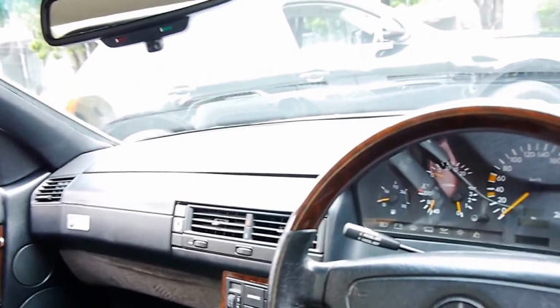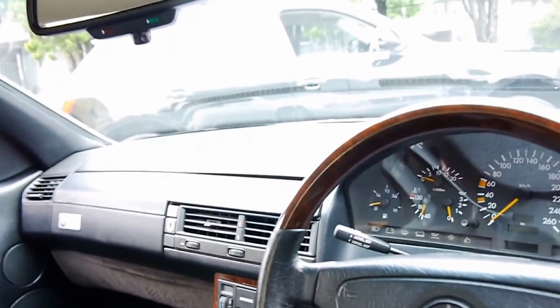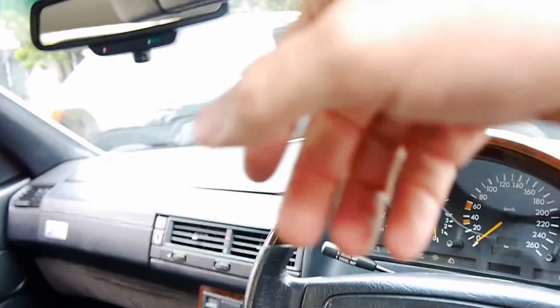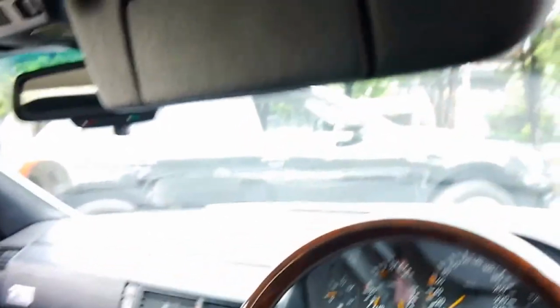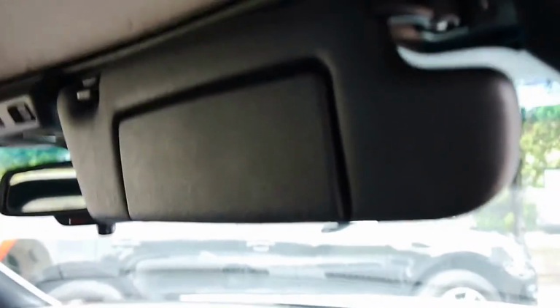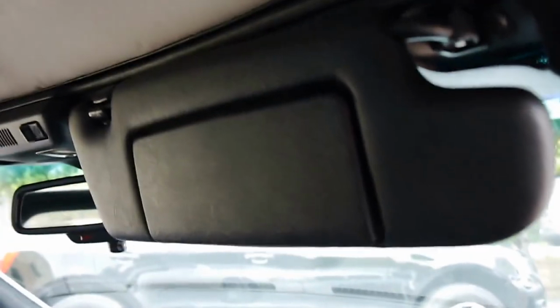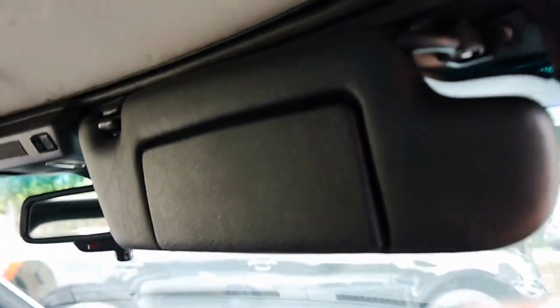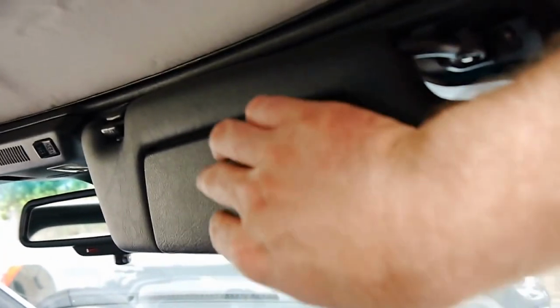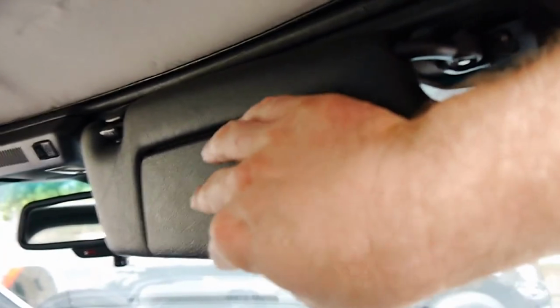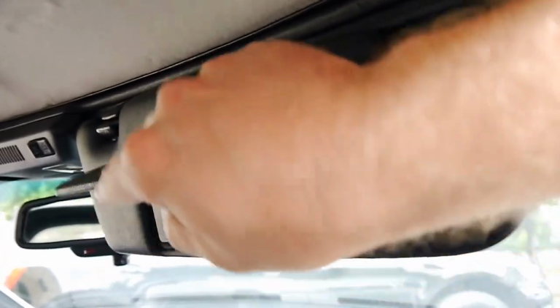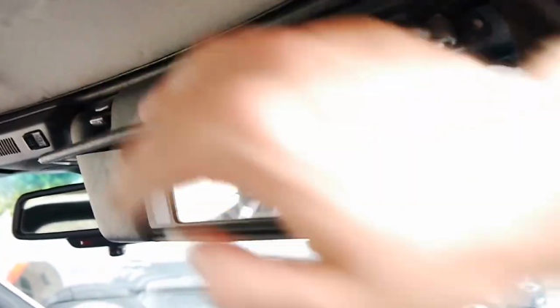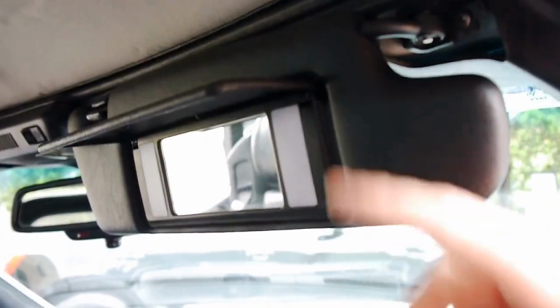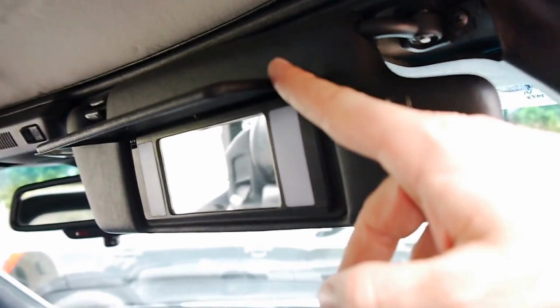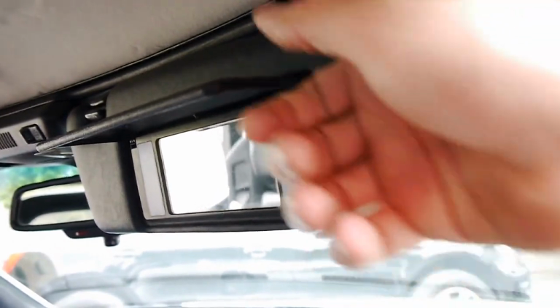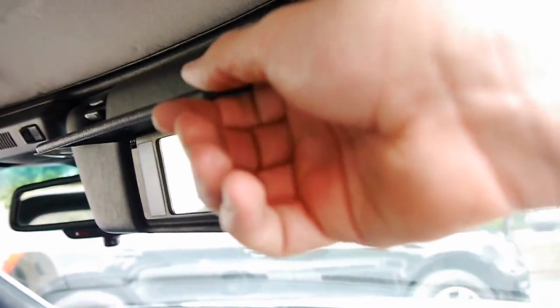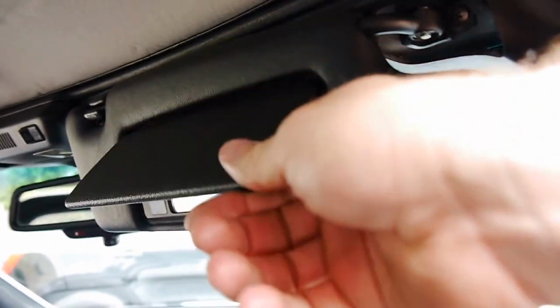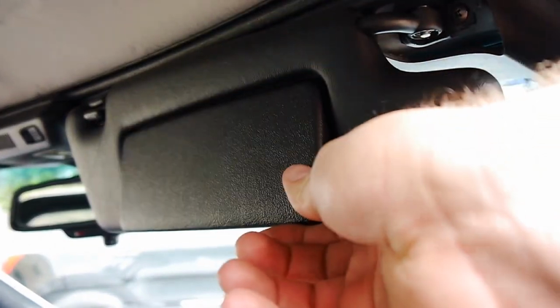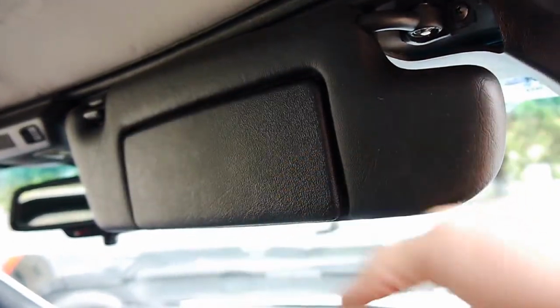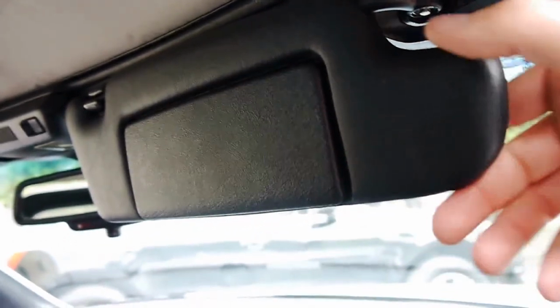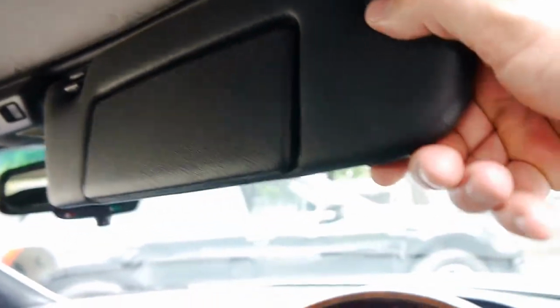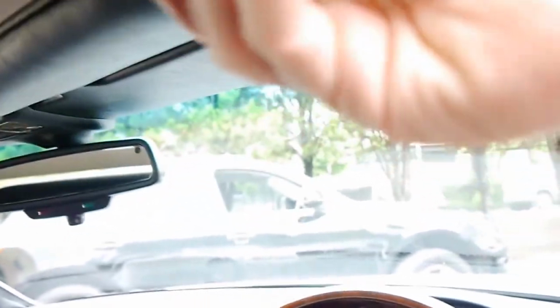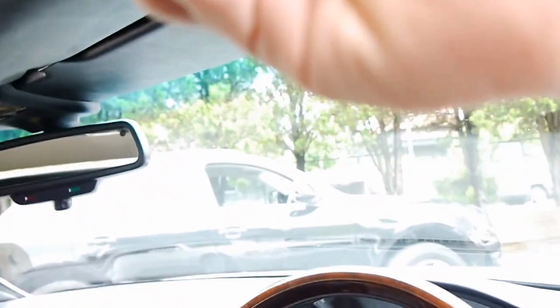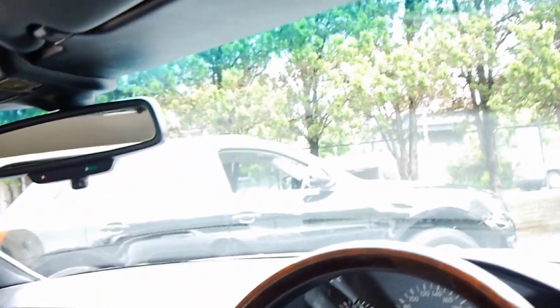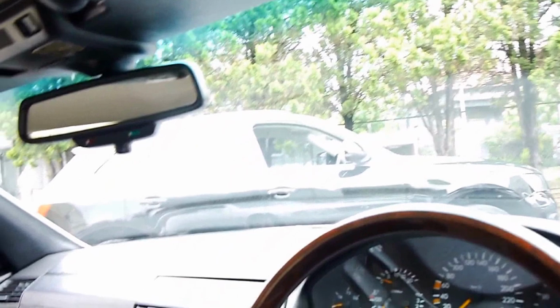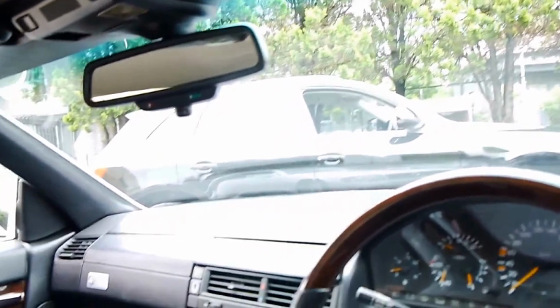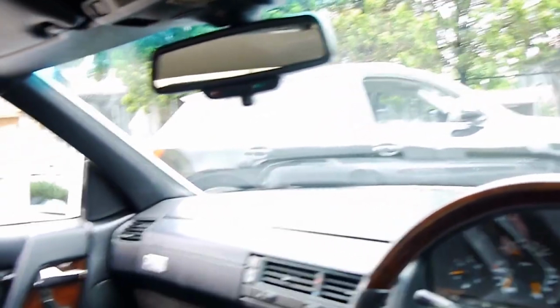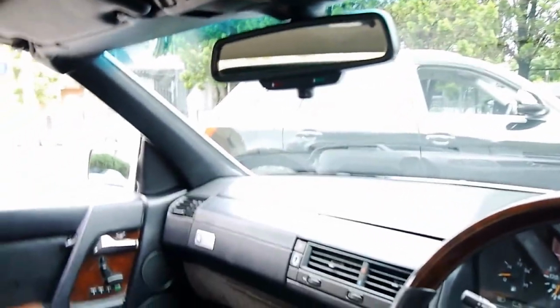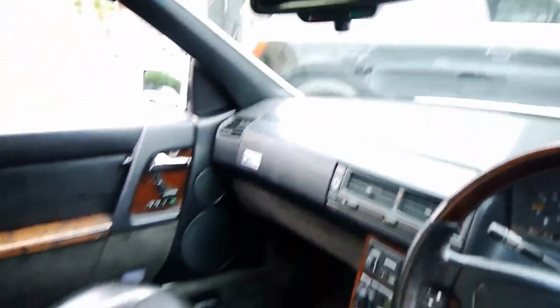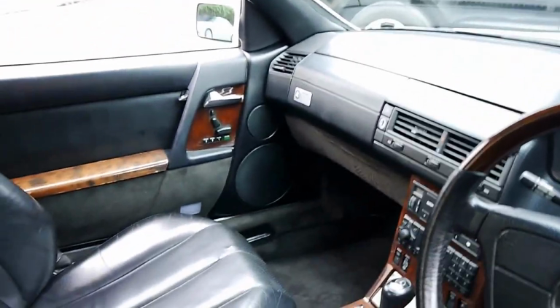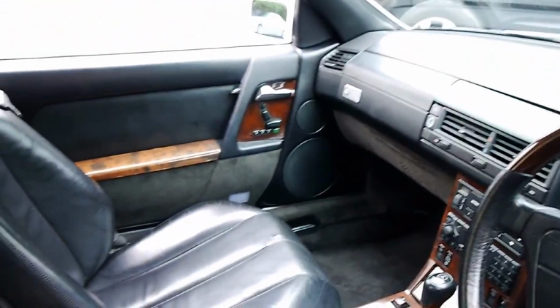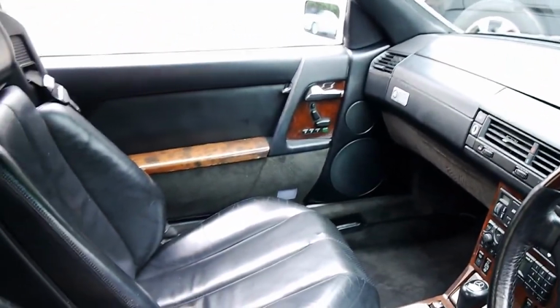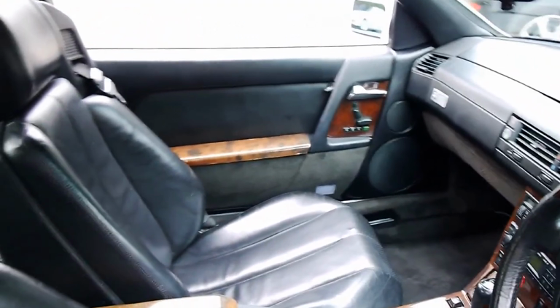Surprisingly, all the sun visors are in mint condition — most of these have been broken off, especially if you've looked at other cars you'll notice that. Being an import, it's actually a four-seater car.